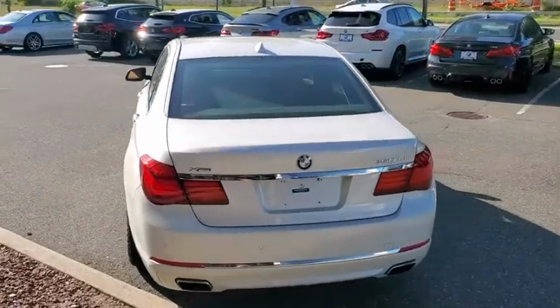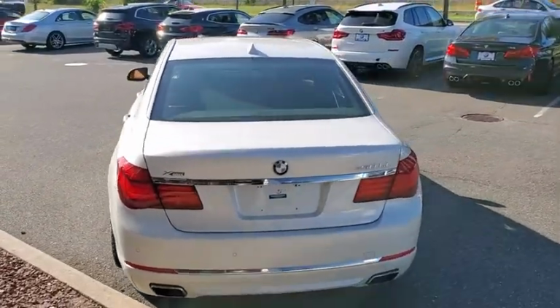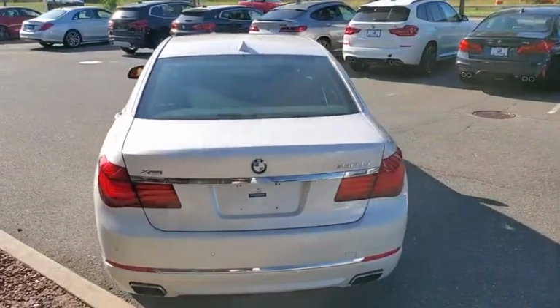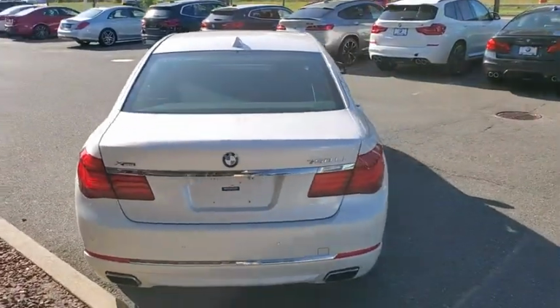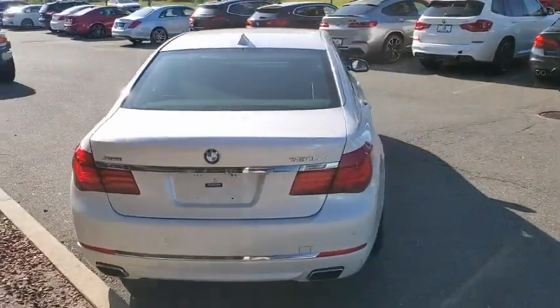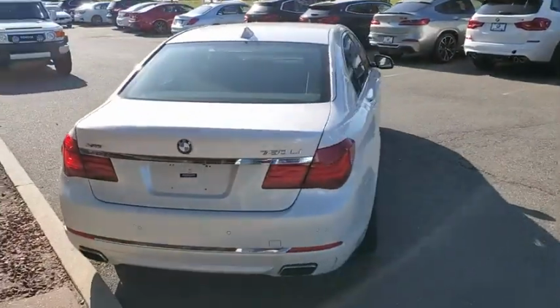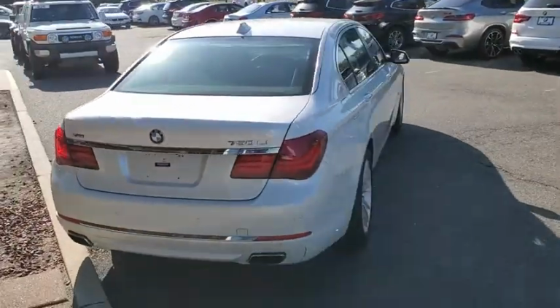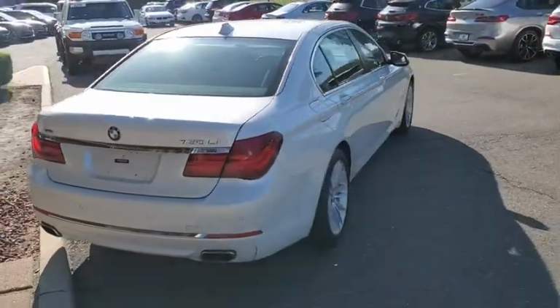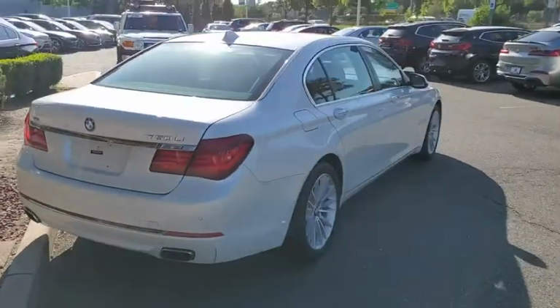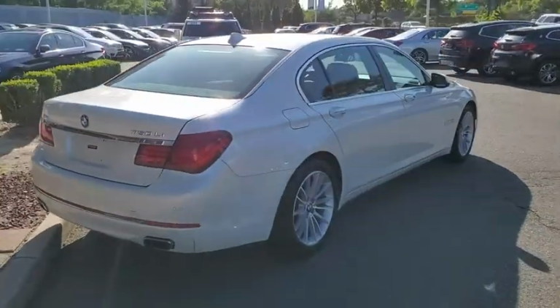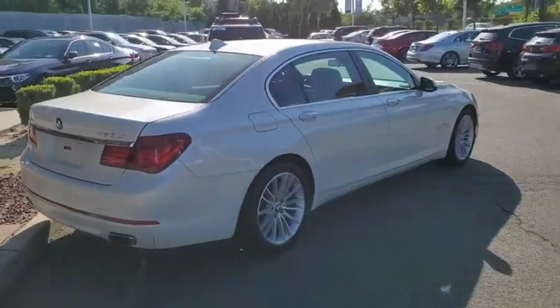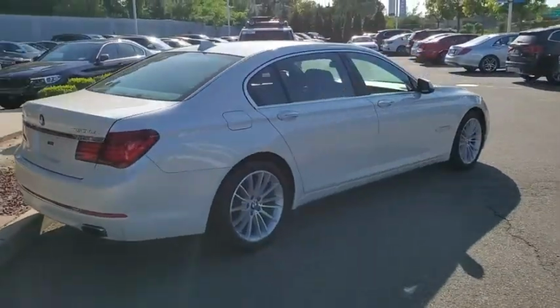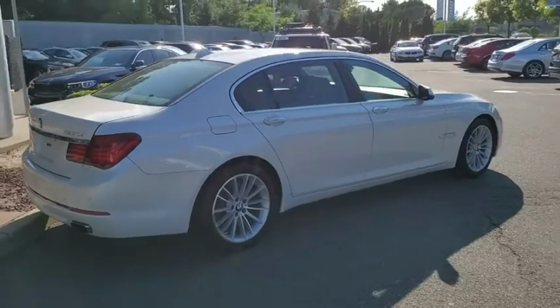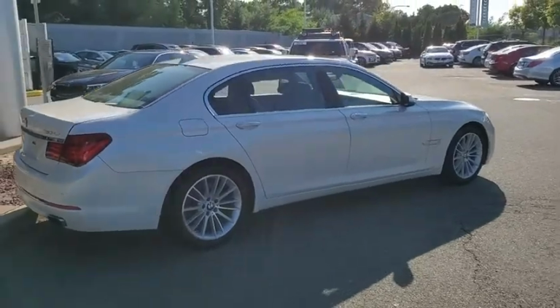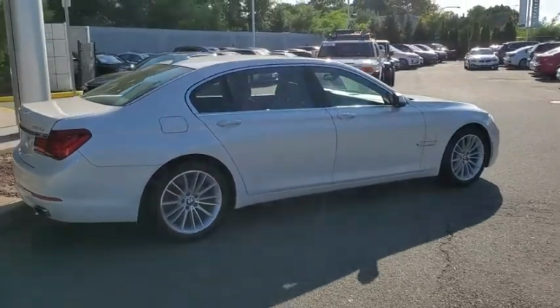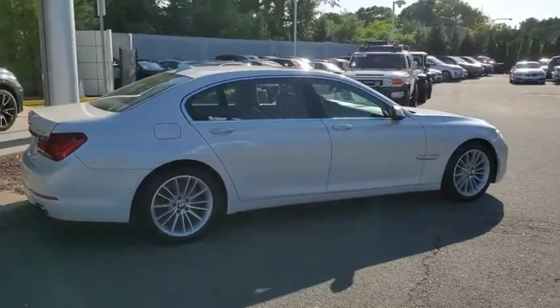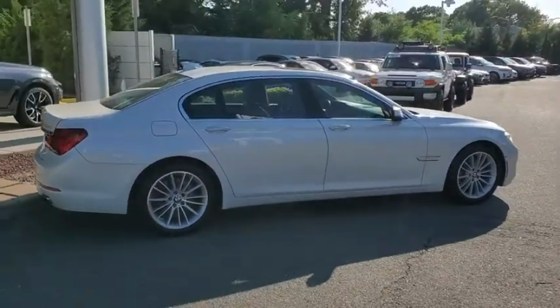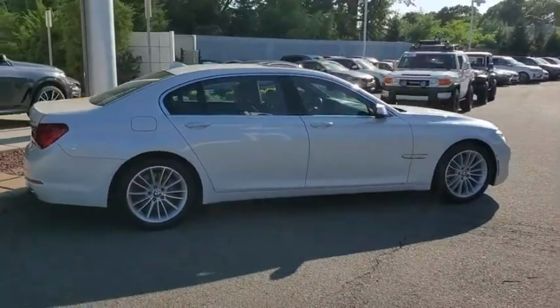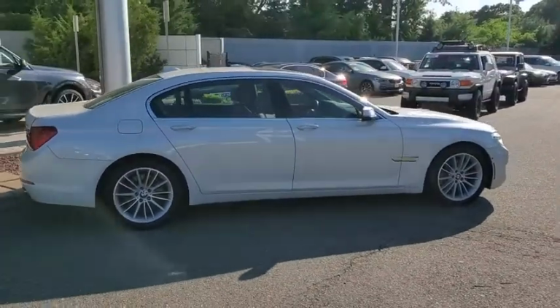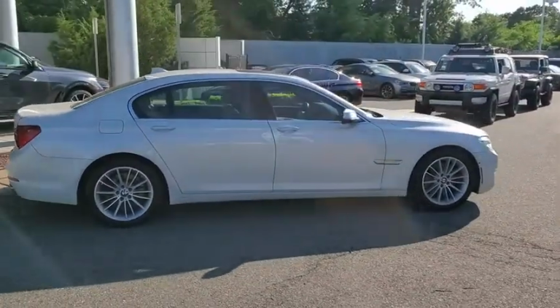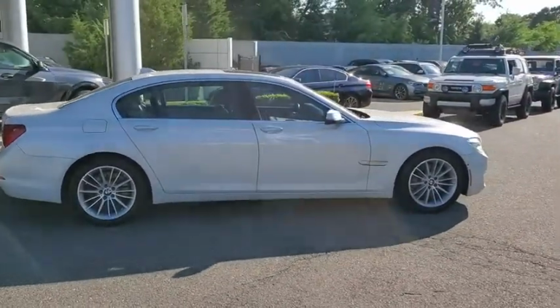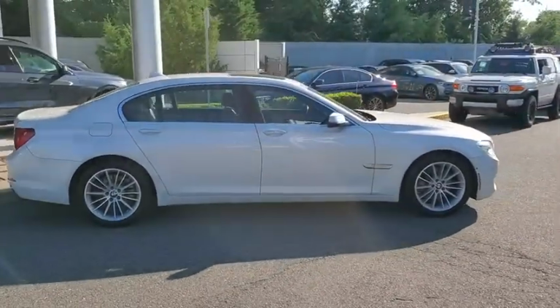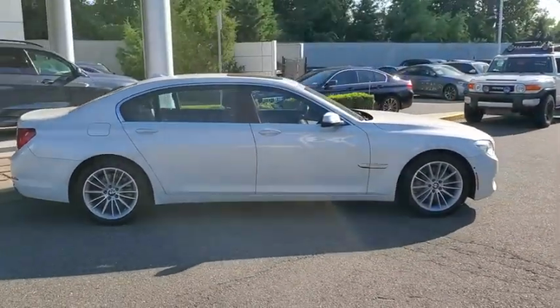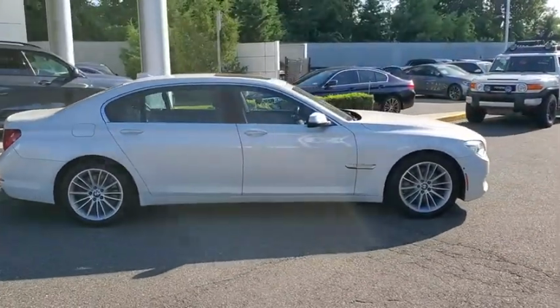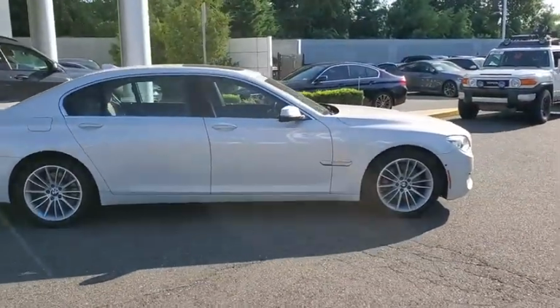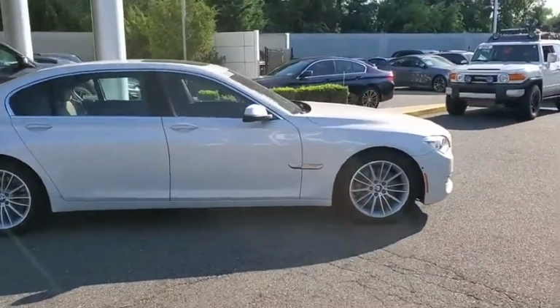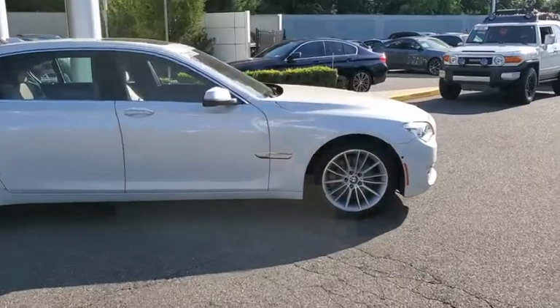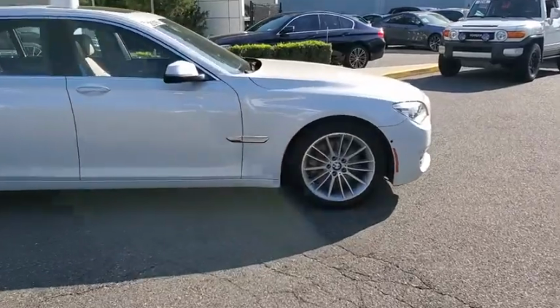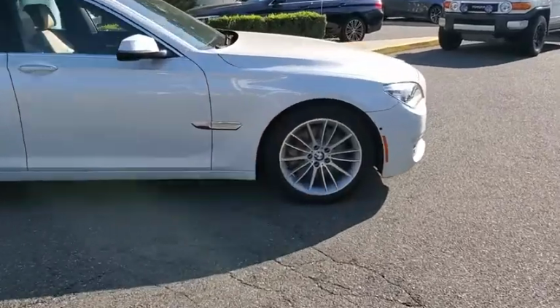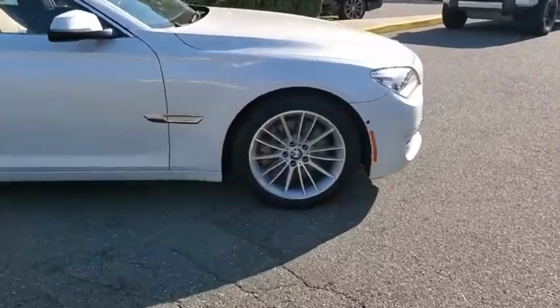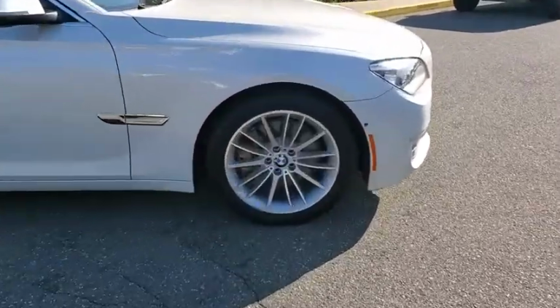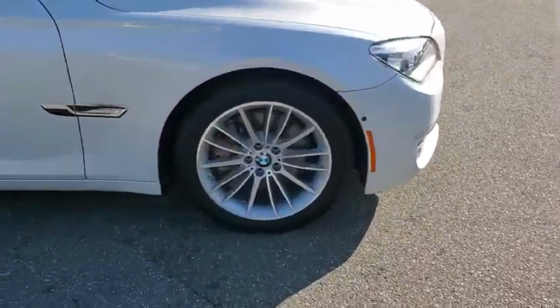Here are some of this vehicle's great options: backup camera, all-wheel drive, keyless entry, anti-lock braking system, power liftgate, traction control, stability control, power passenger seat.